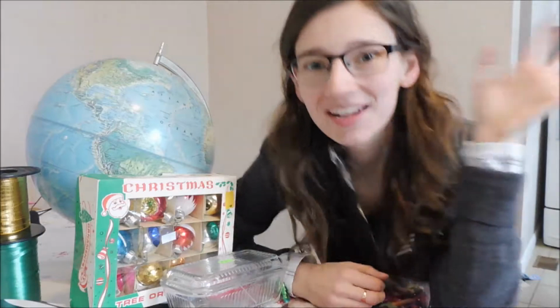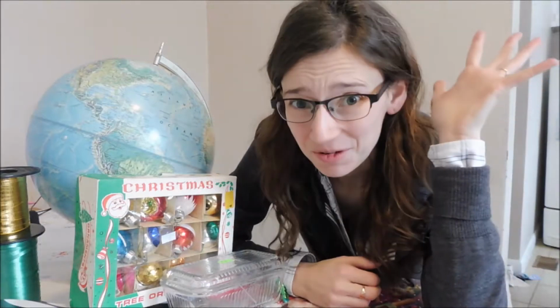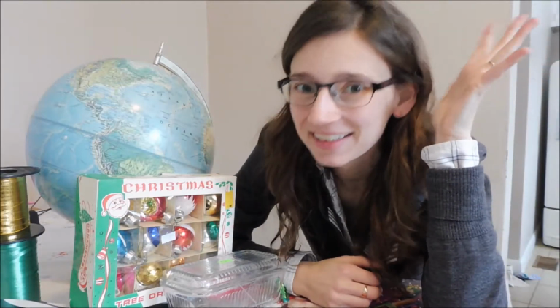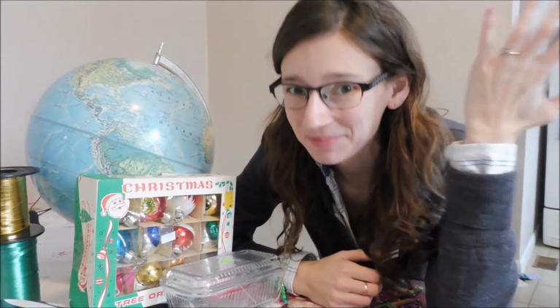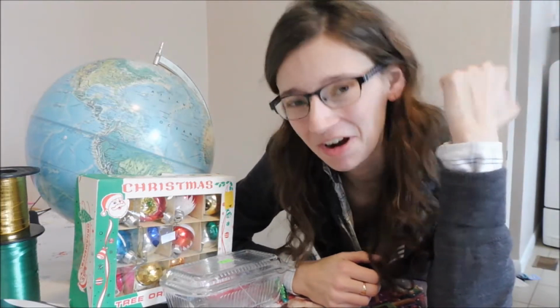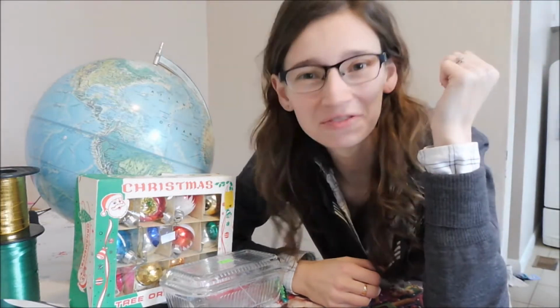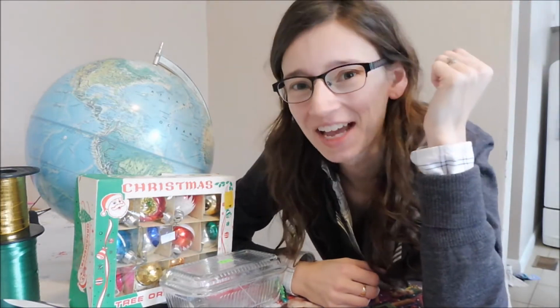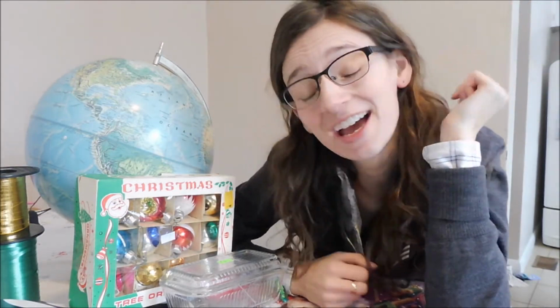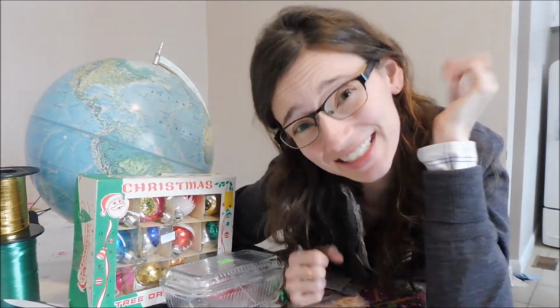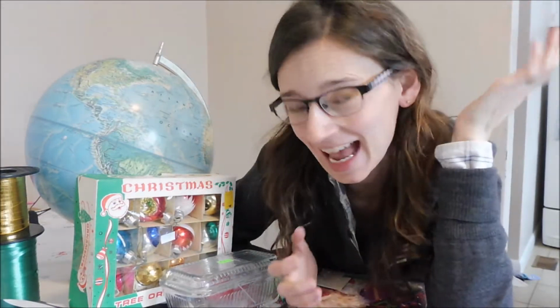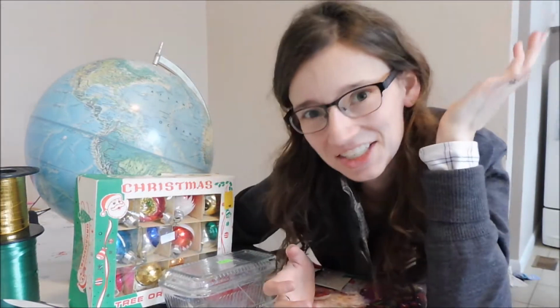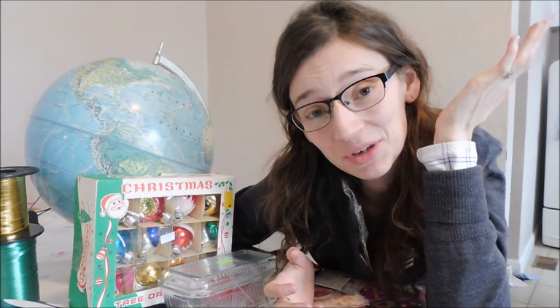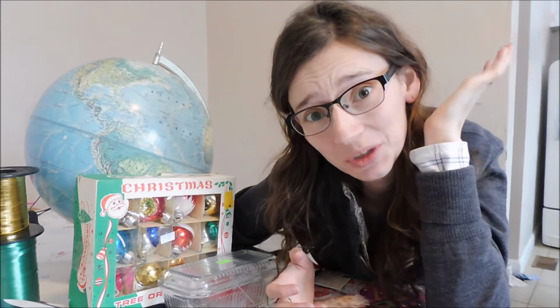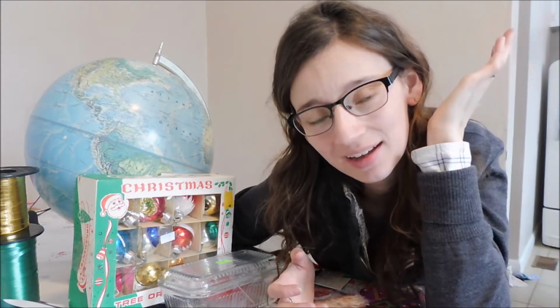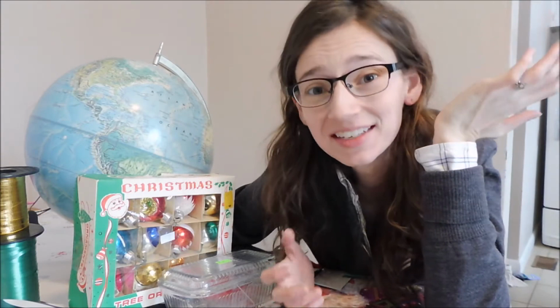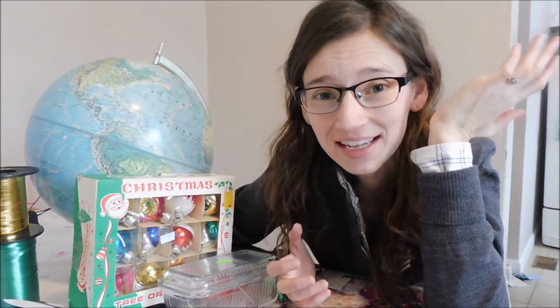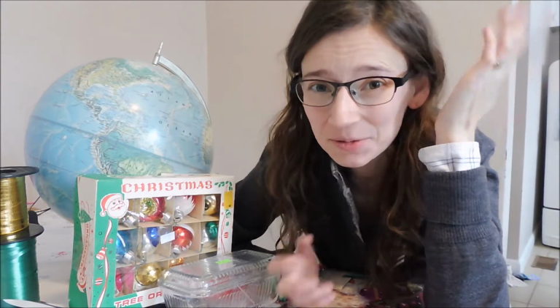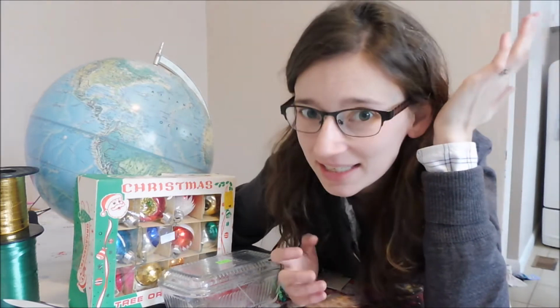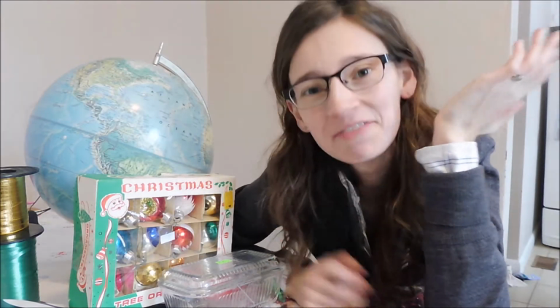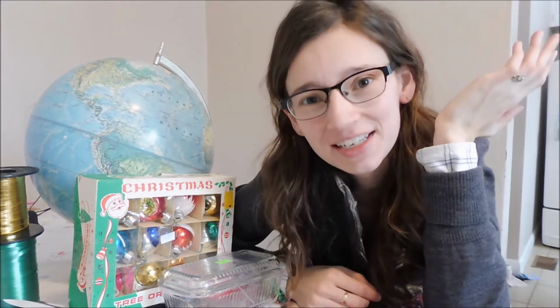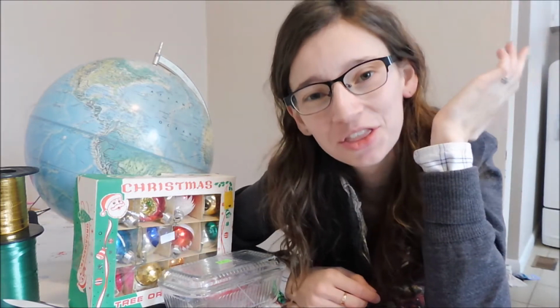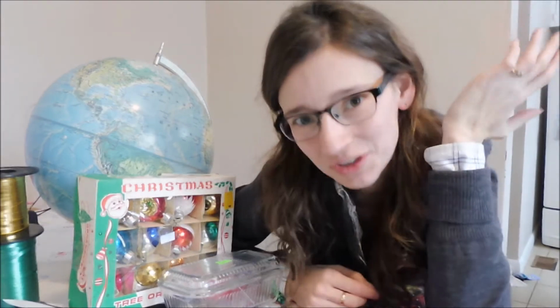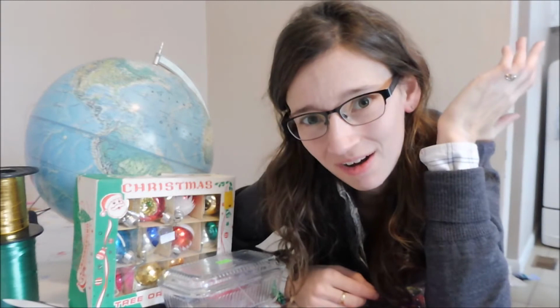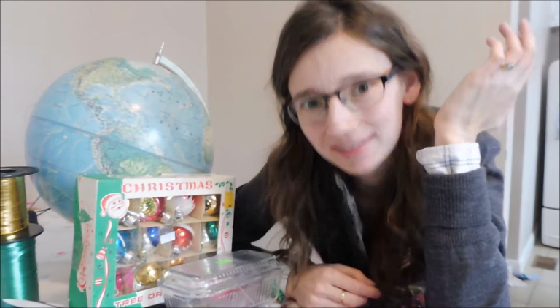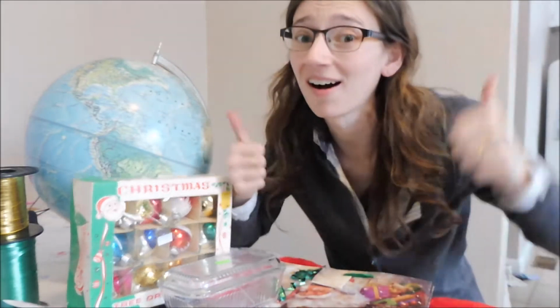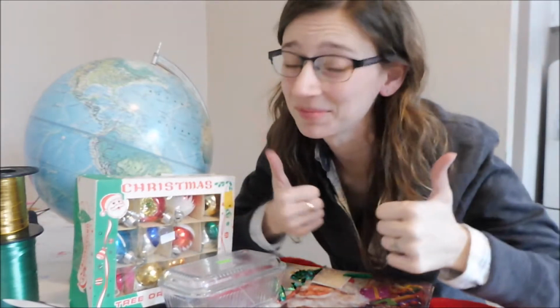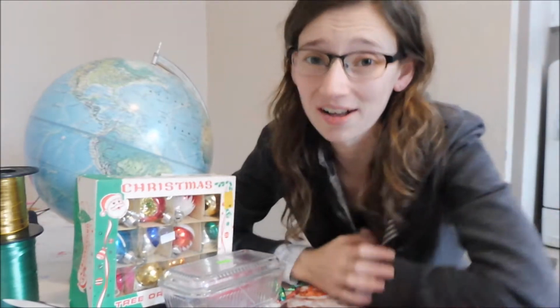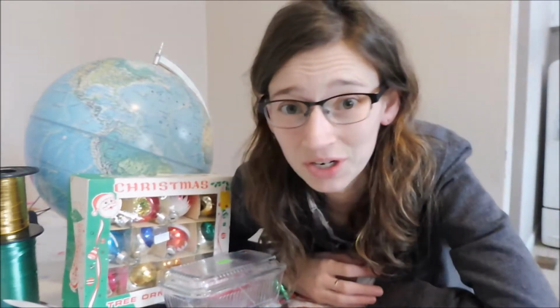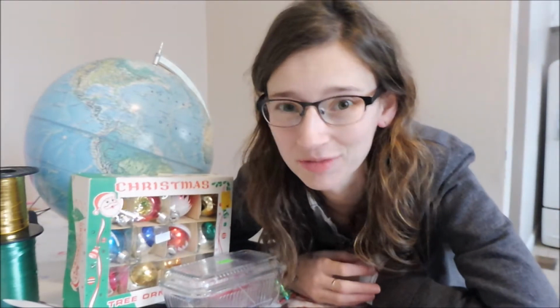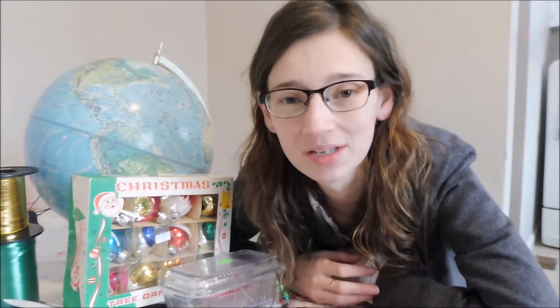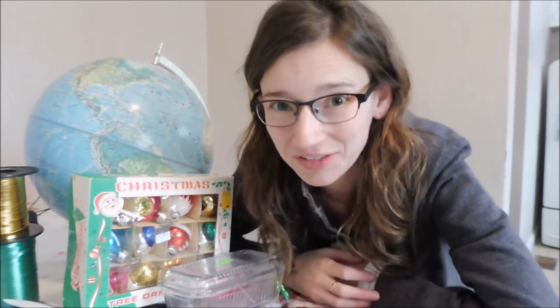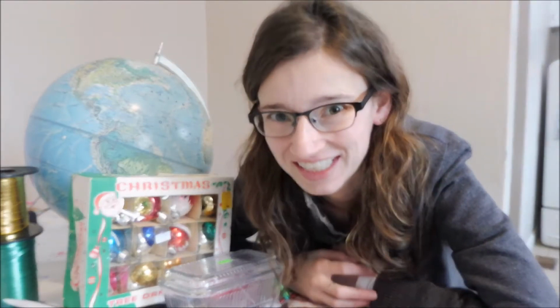Hi everyone, this is Meg from Missile Fashion Life, and I just had to share with you really quick — this is a sweet vintage thrift store haul. It was an awesome morning at the thrift store today.